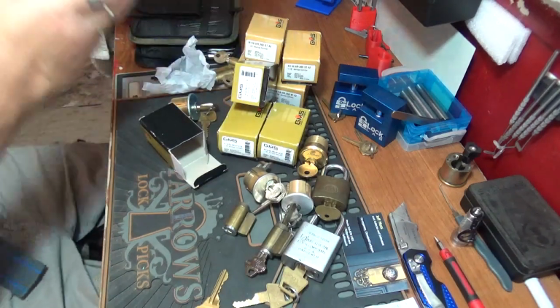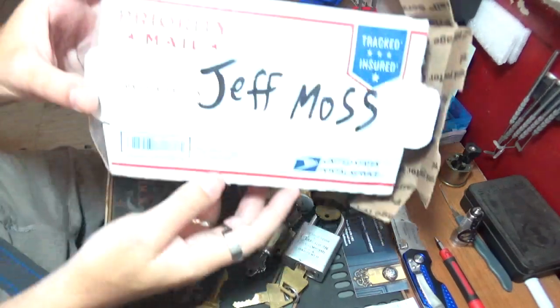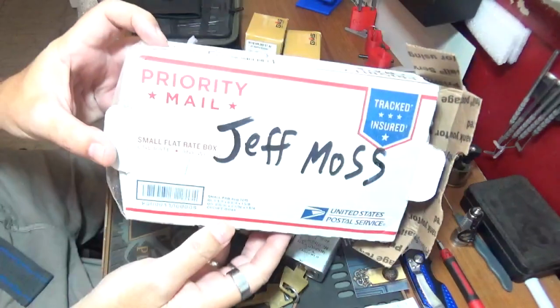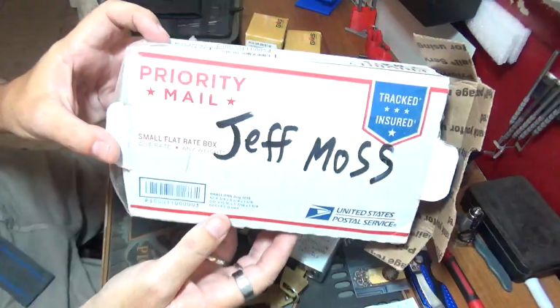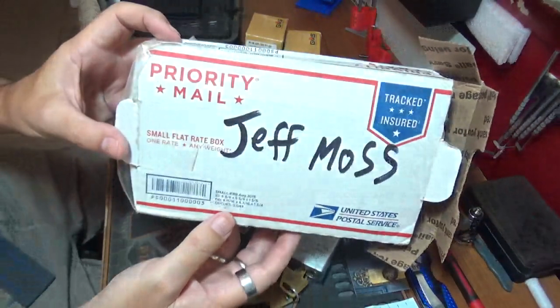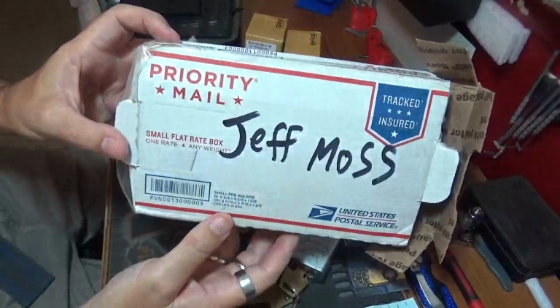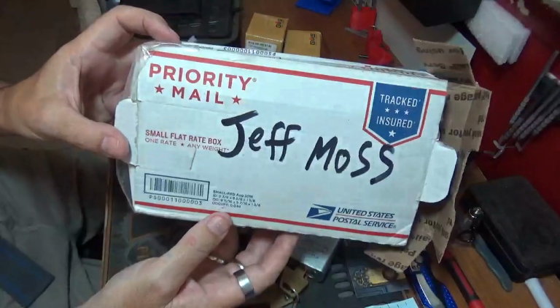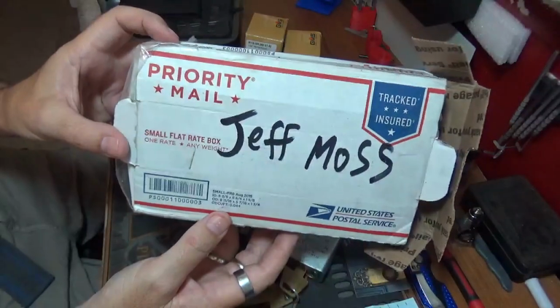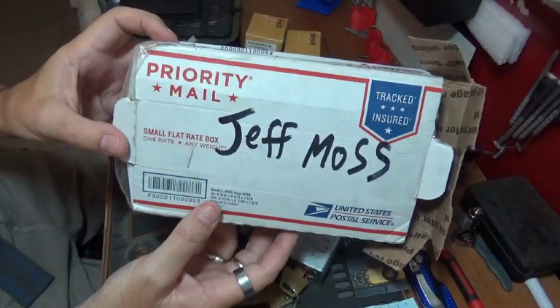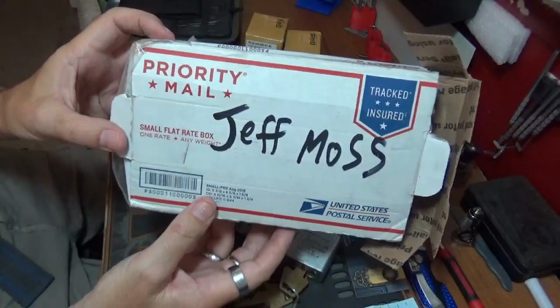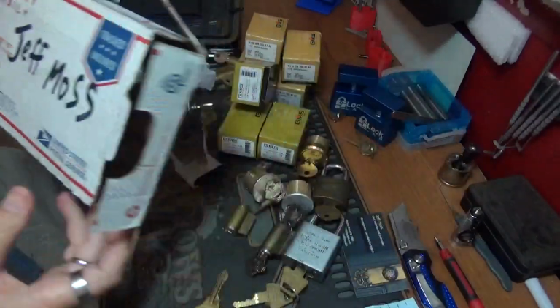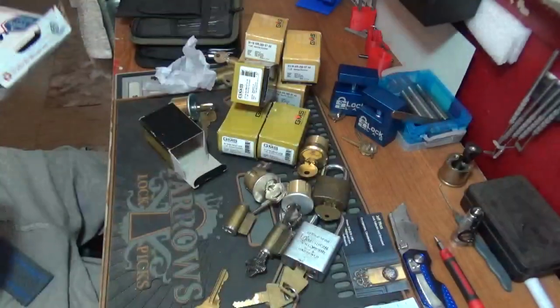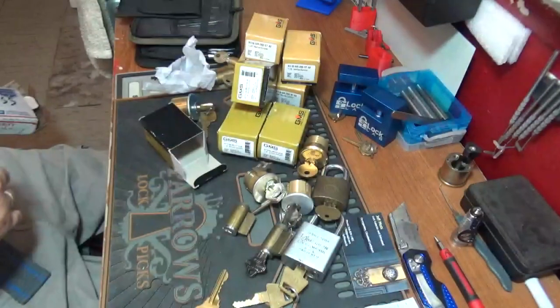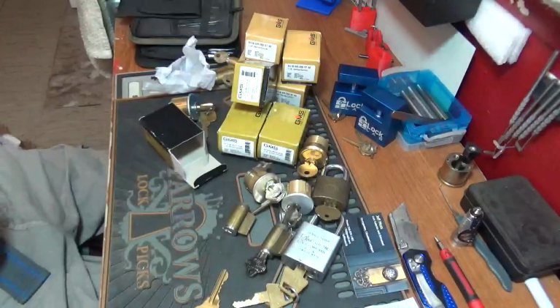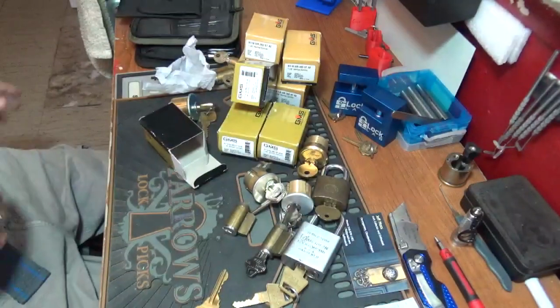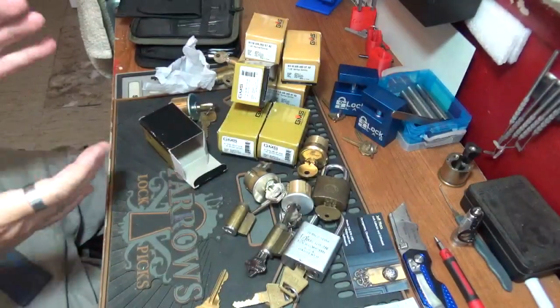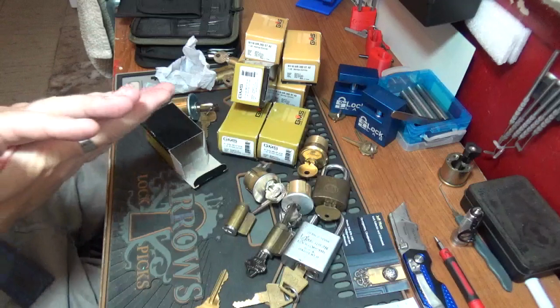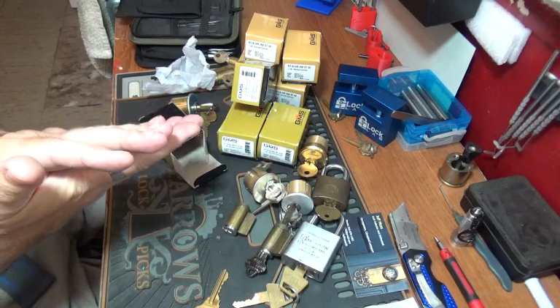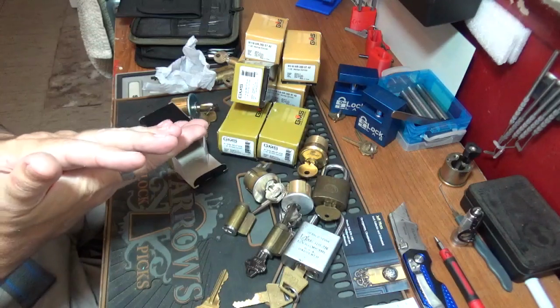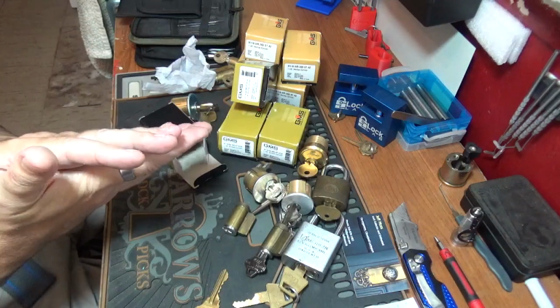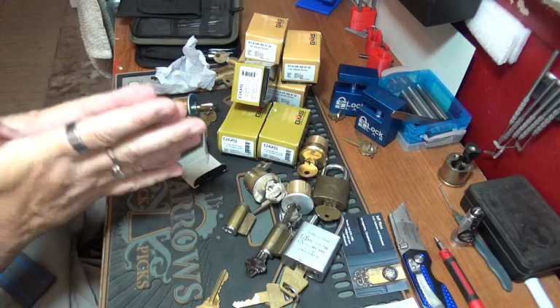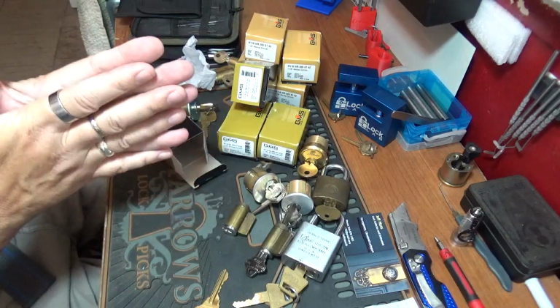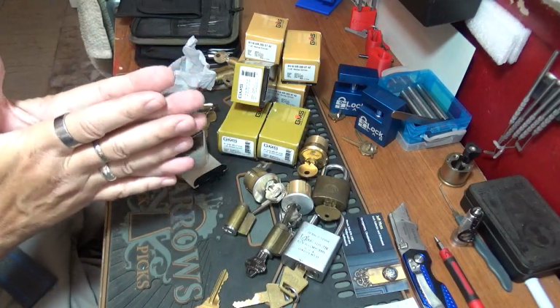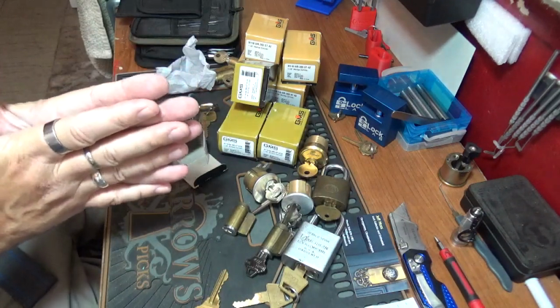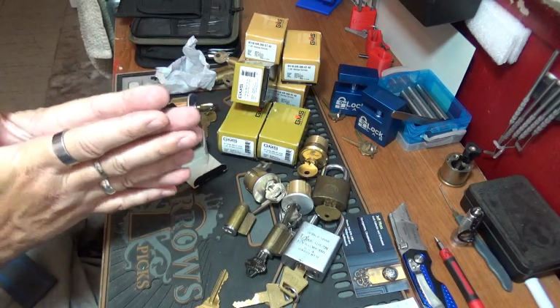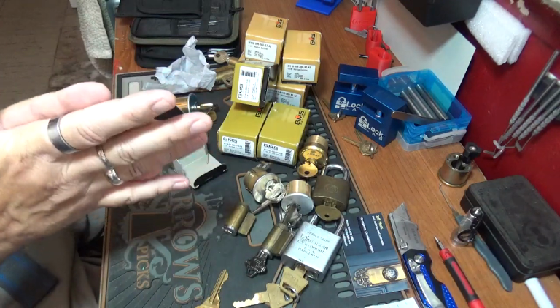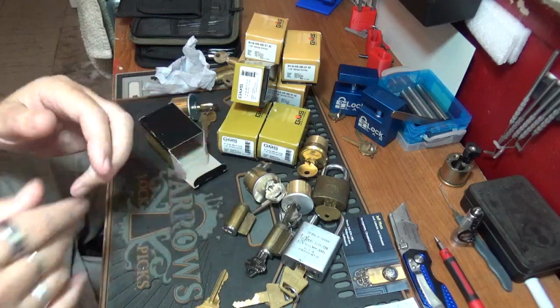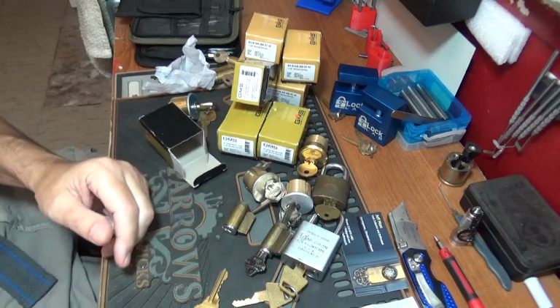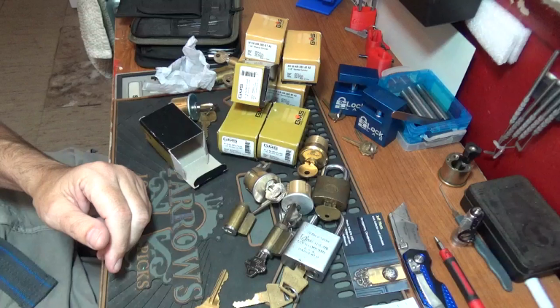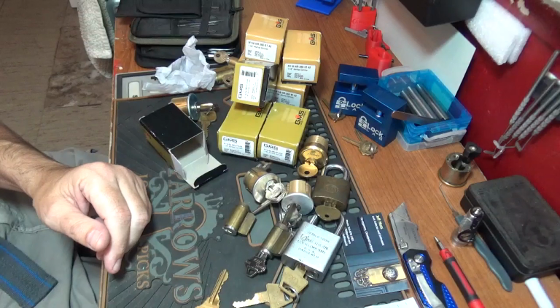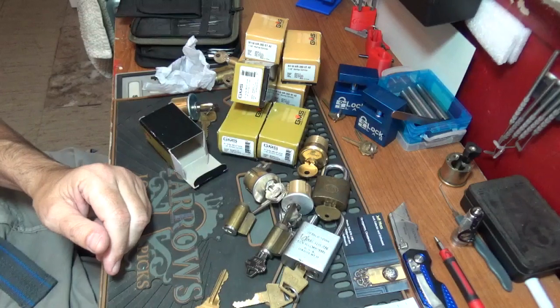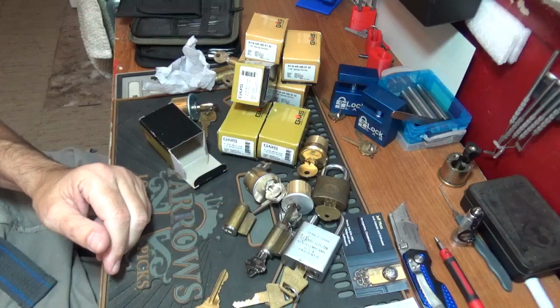Jeff Moss, thank you so much buddy, I highly appreciate it. Alright, that's what I got y'all — that's what I wanted to share with you. Big Al signing off.